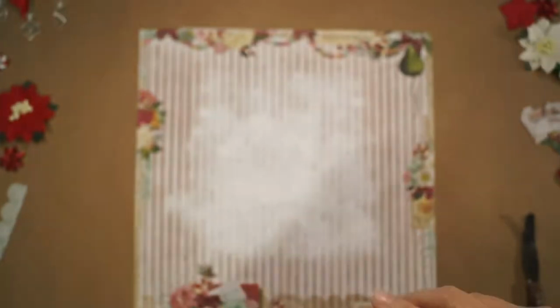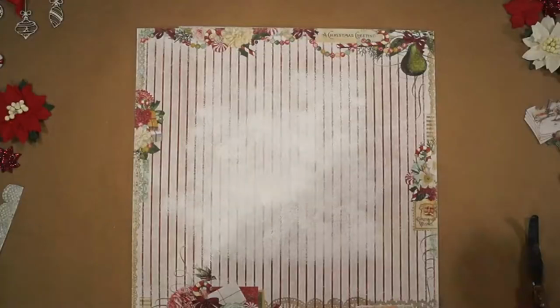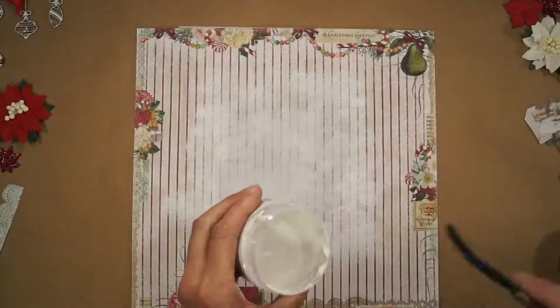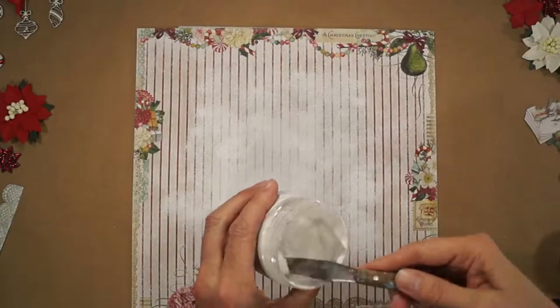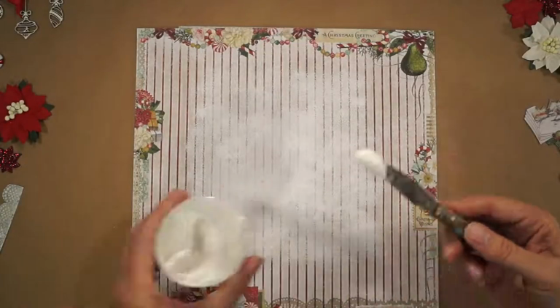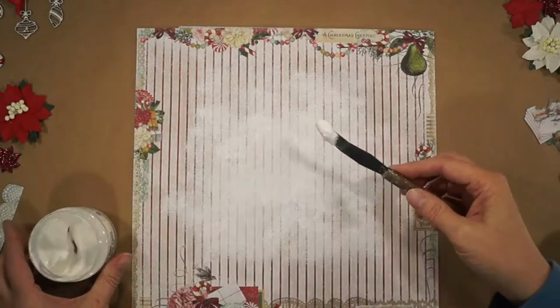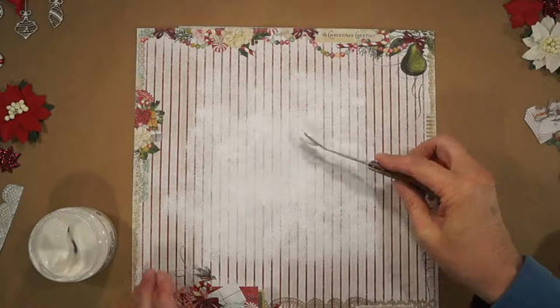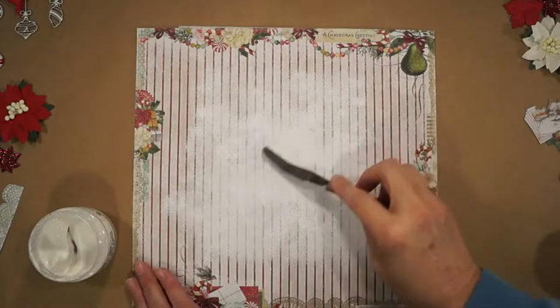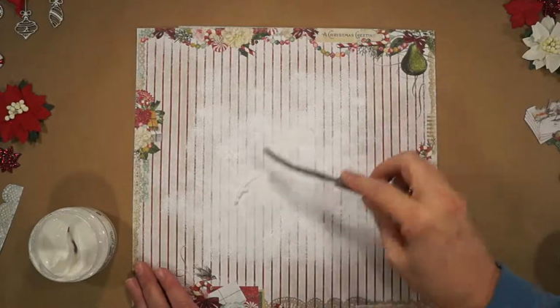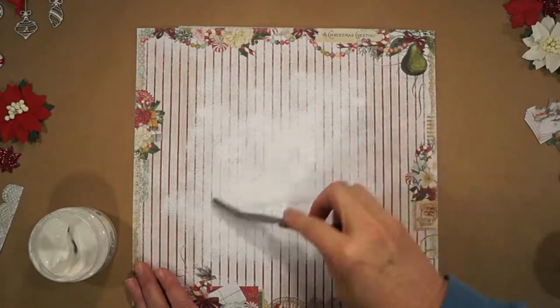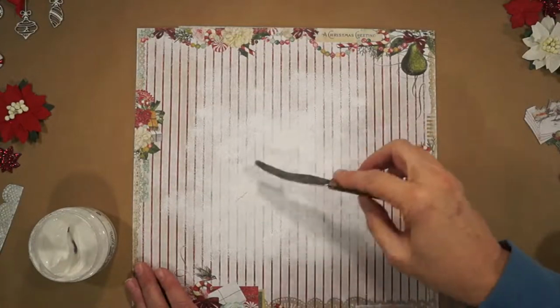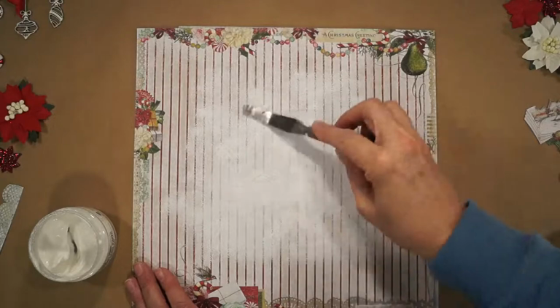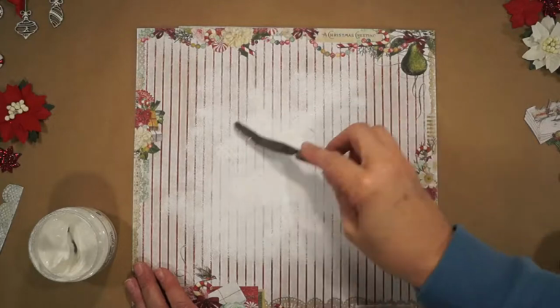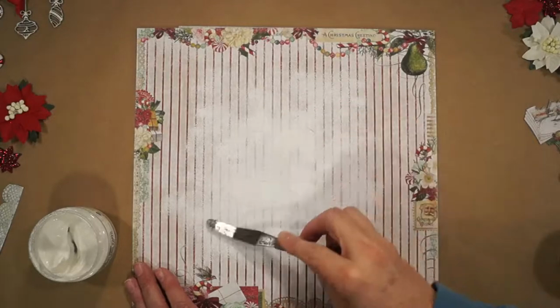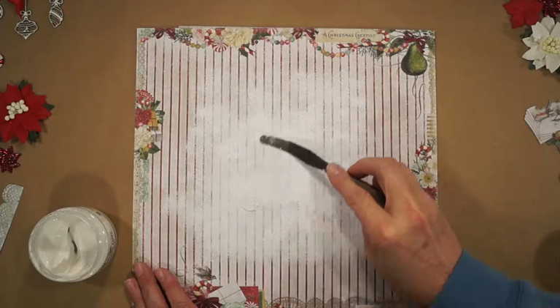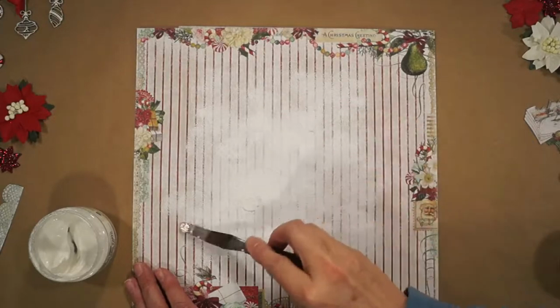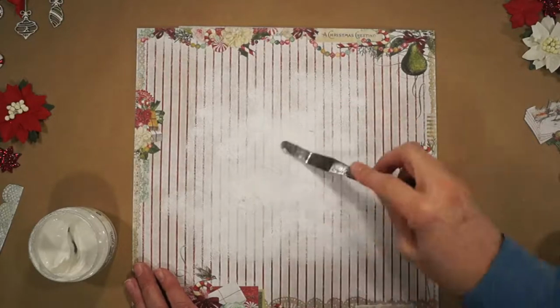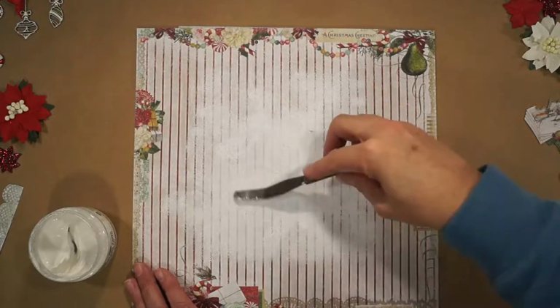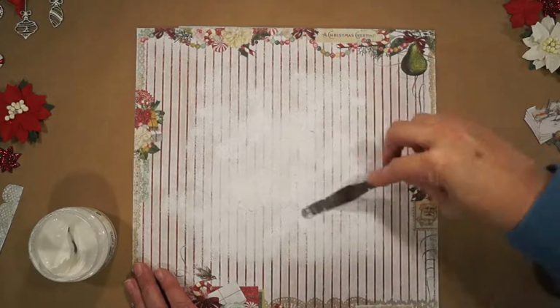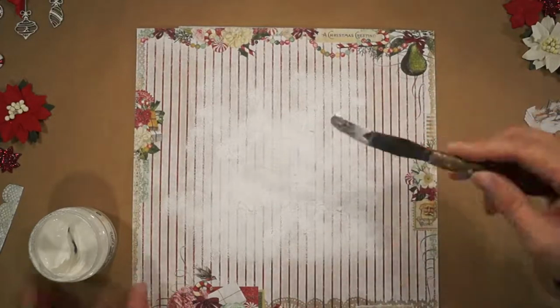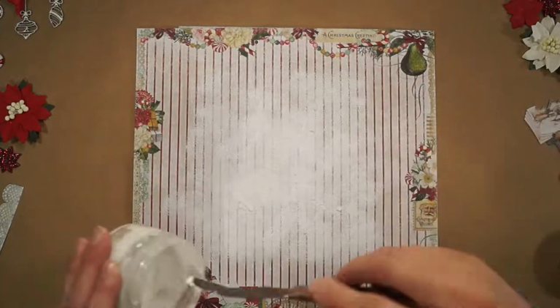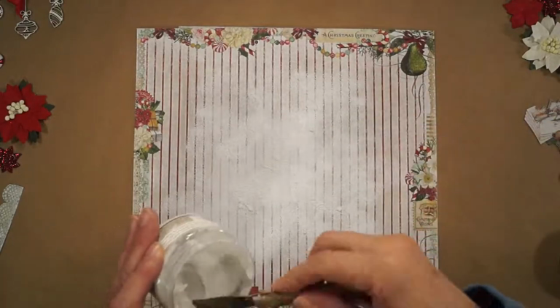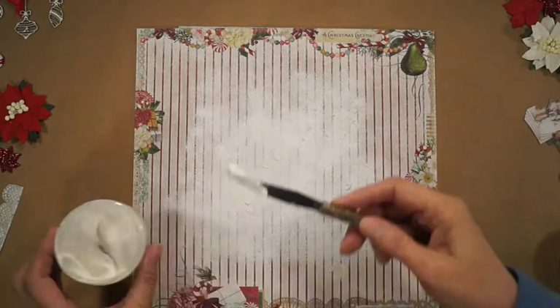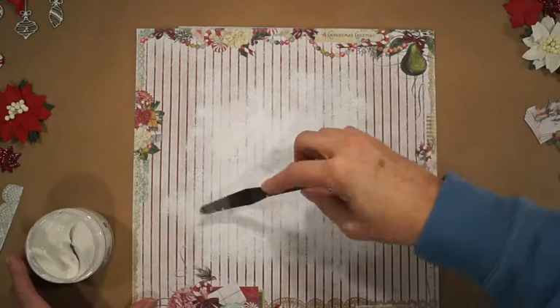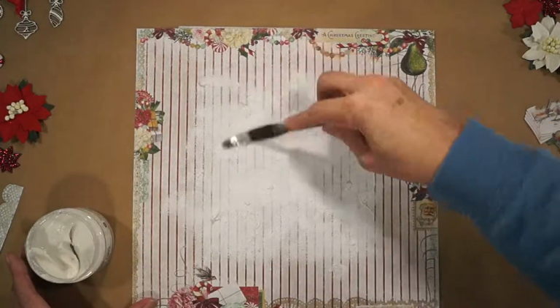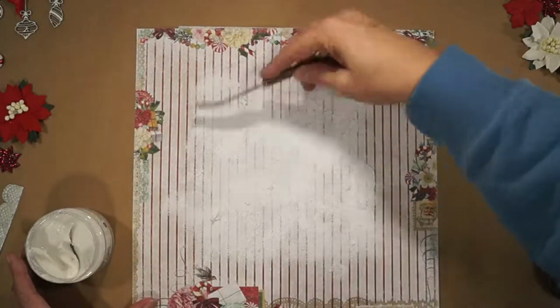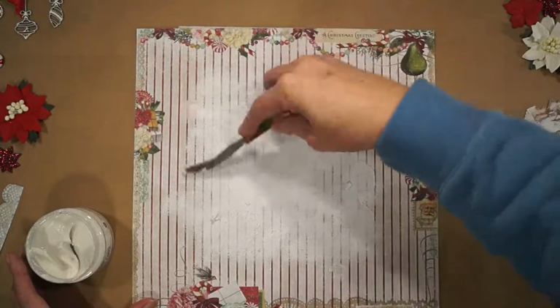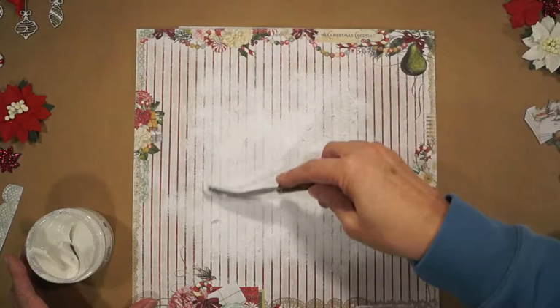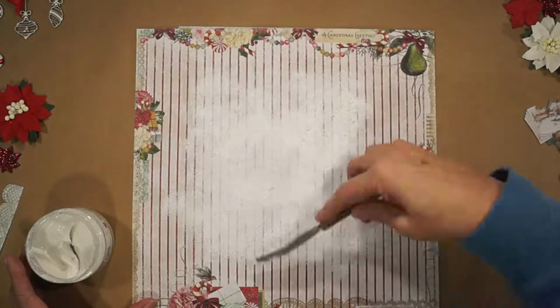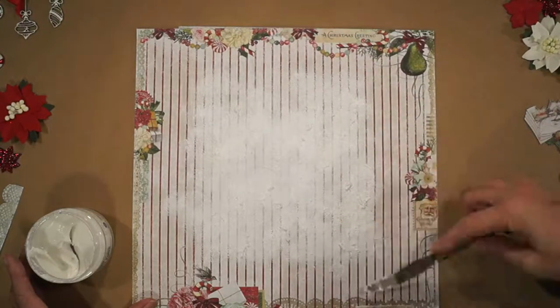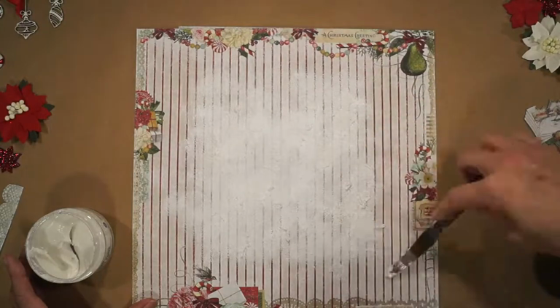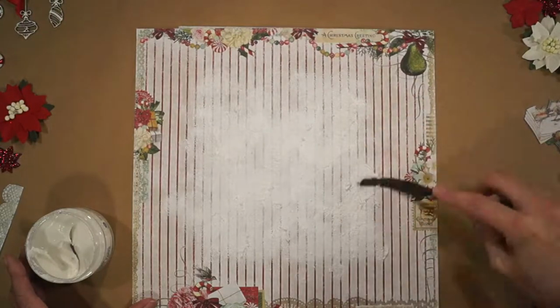The sparkle doesn't show up here in the video very well. I'm applying it with a palette knife, padding for some snowy texture.